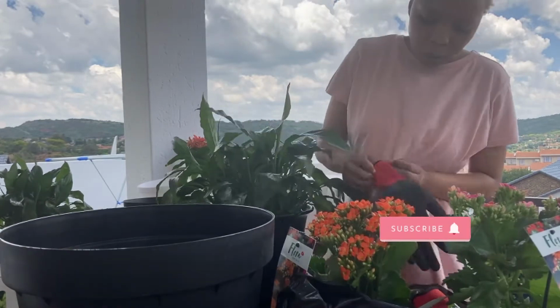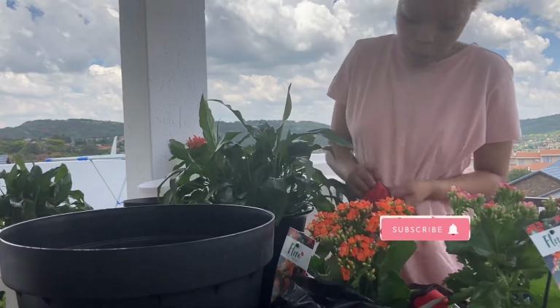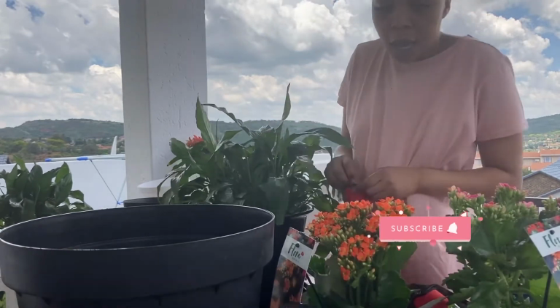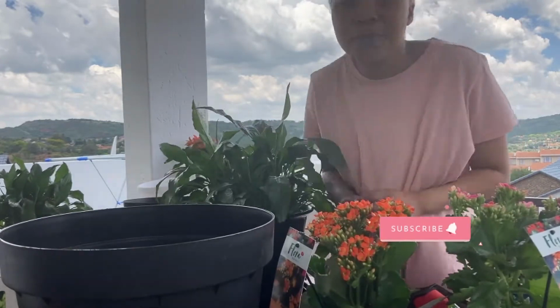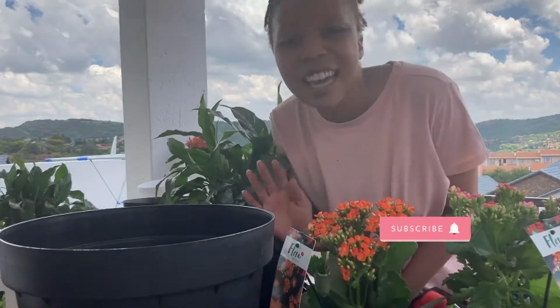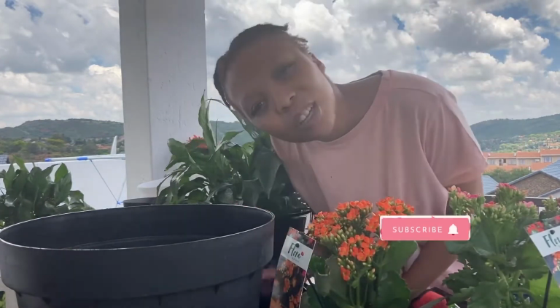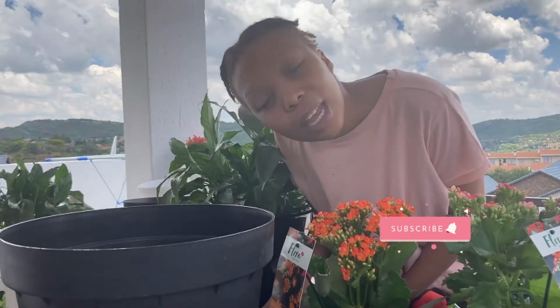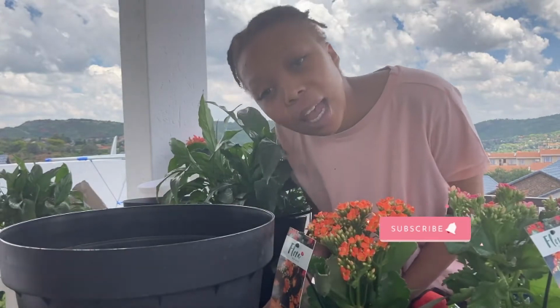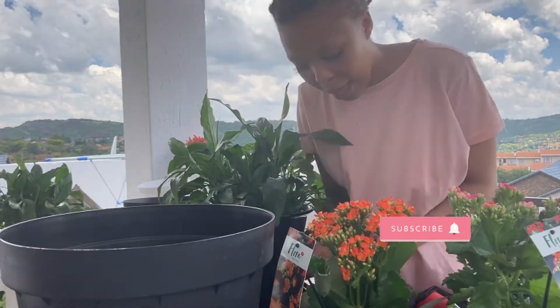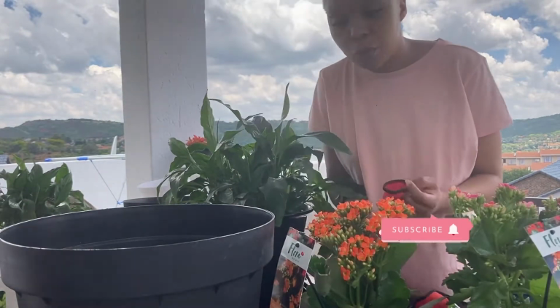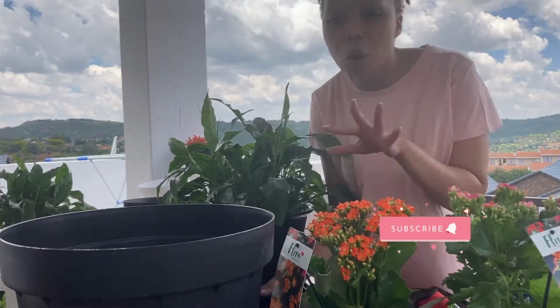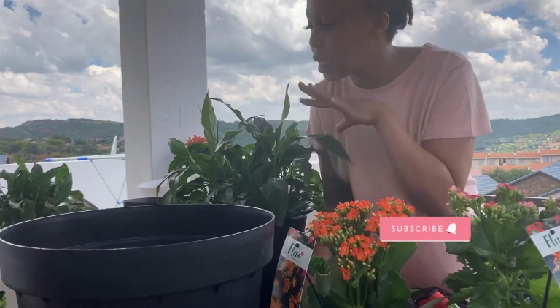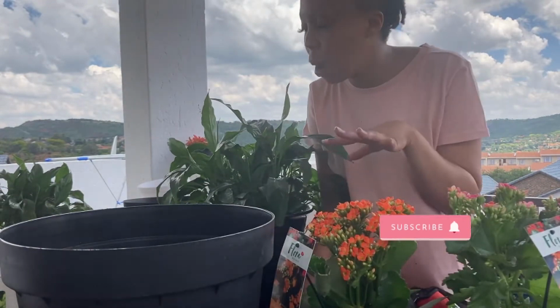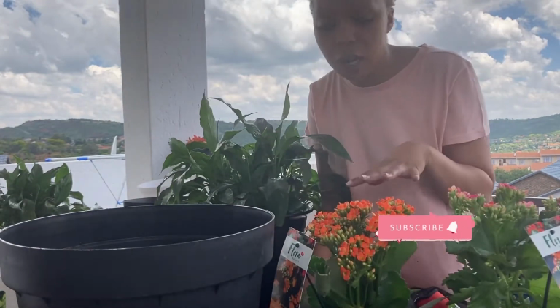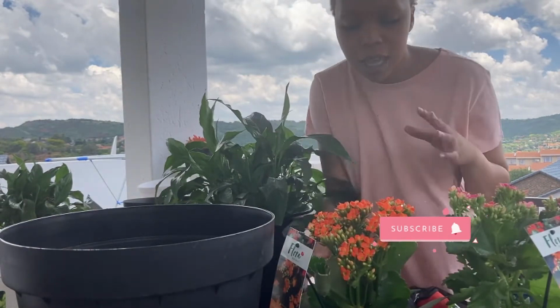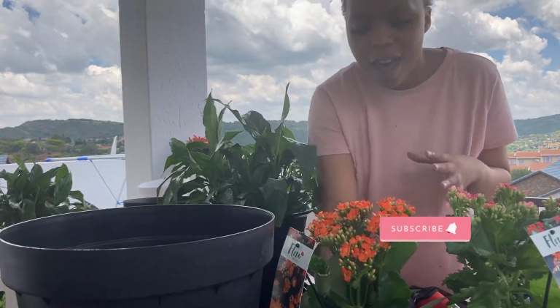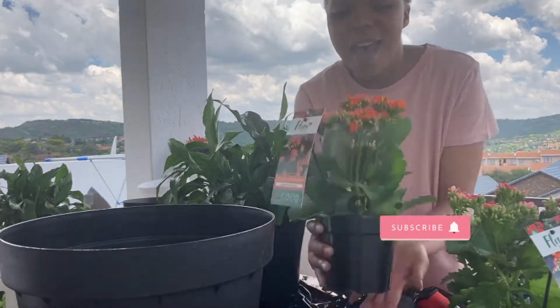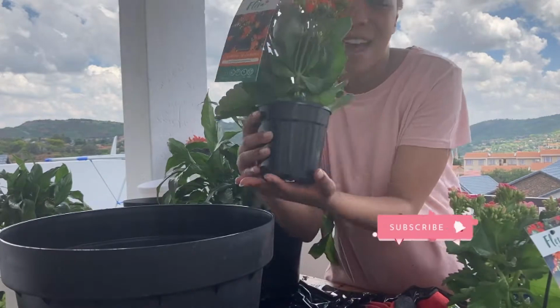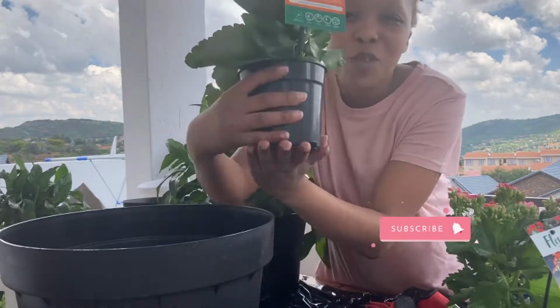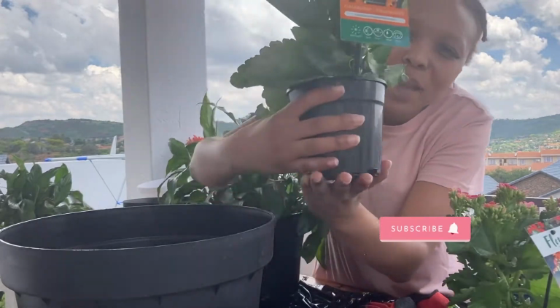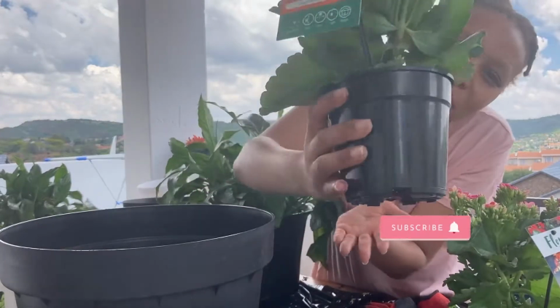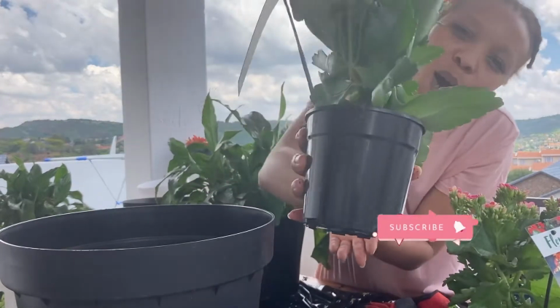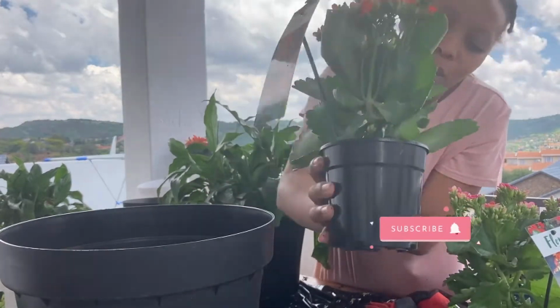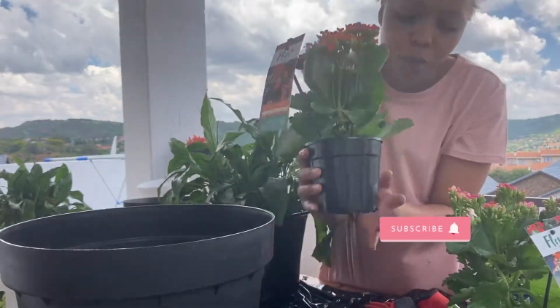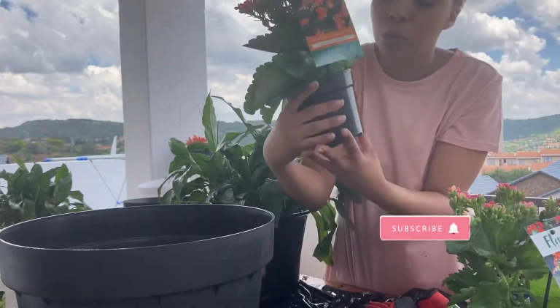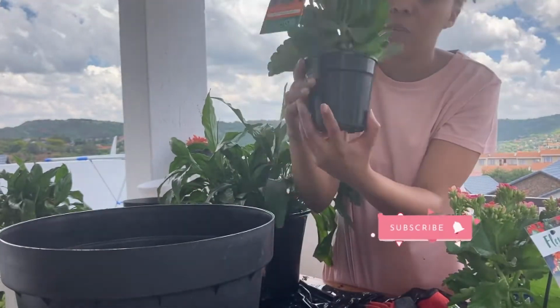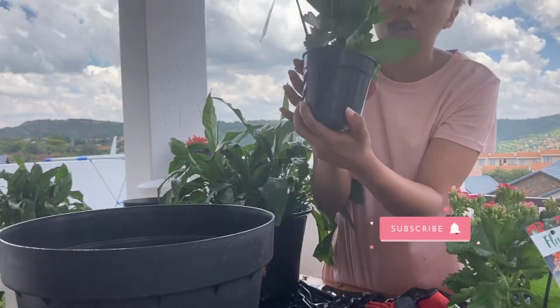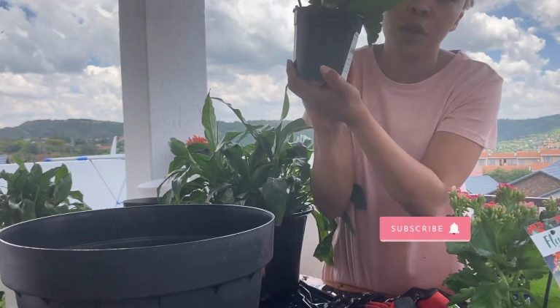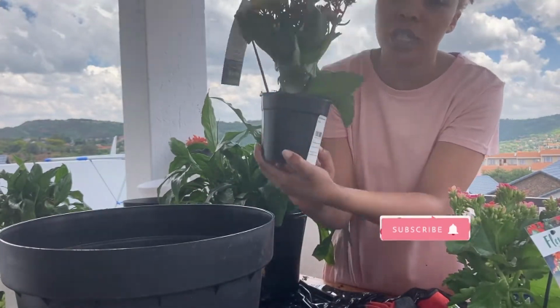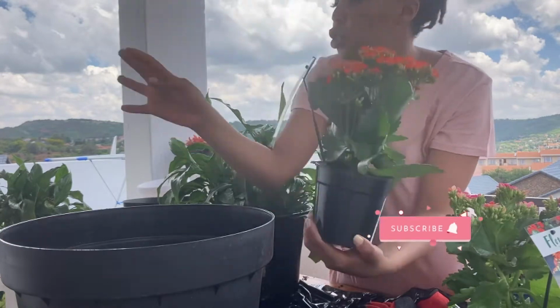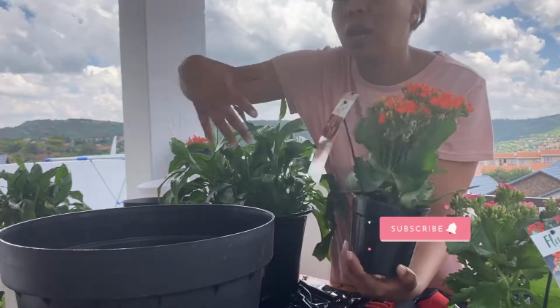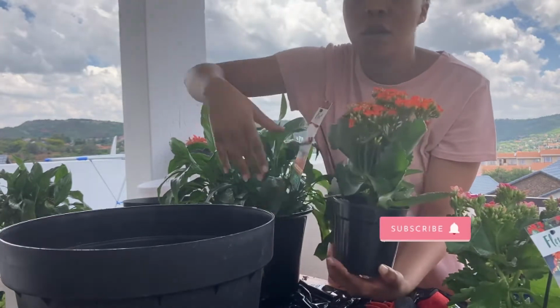Hey guys, so today I am repotting some of my plants. I have new members in my home, so I'm going to repot these into bigger pots.